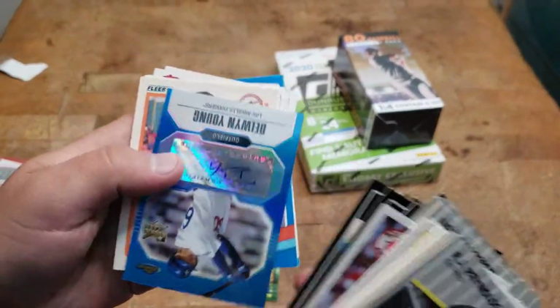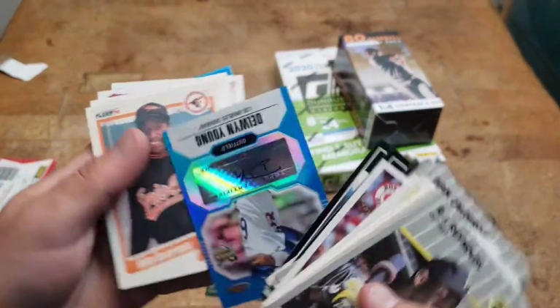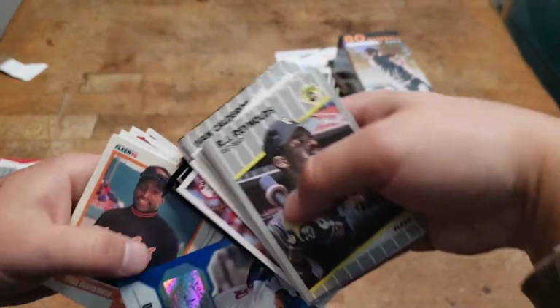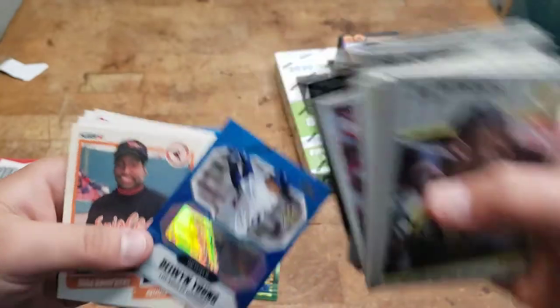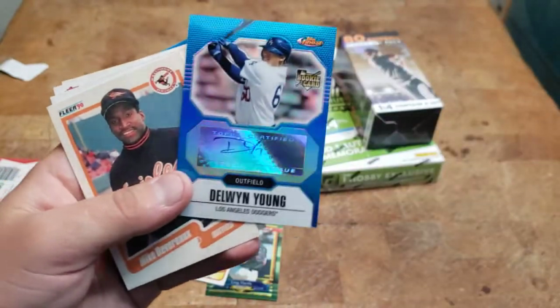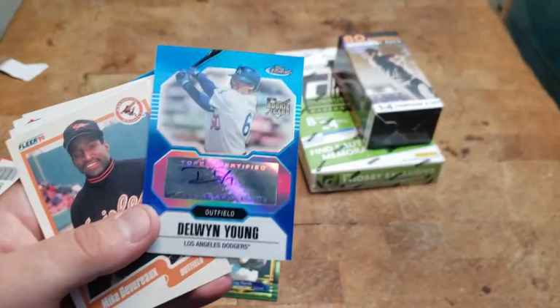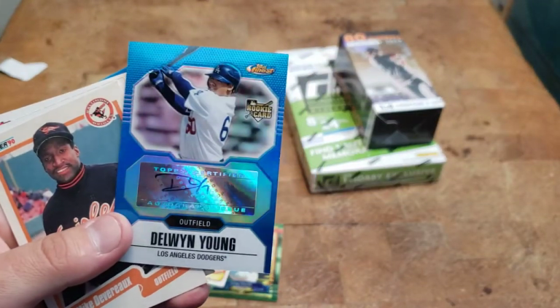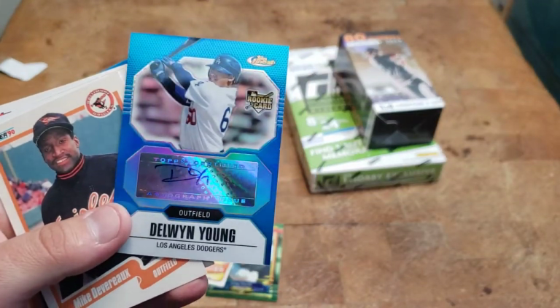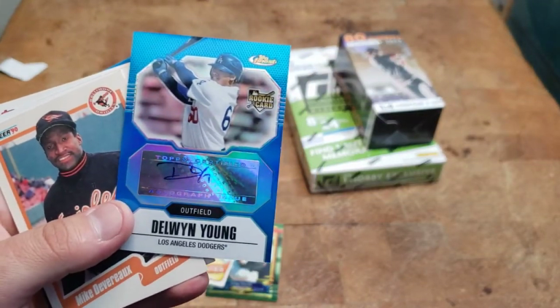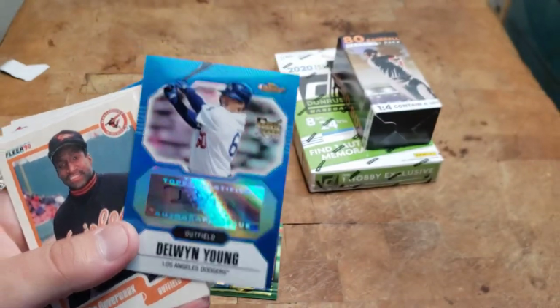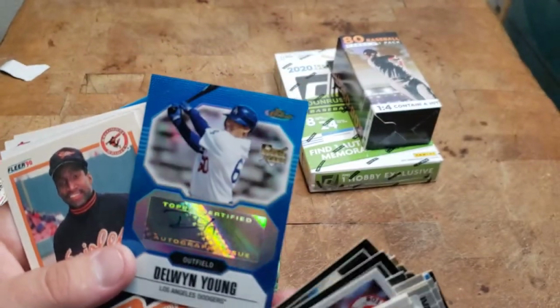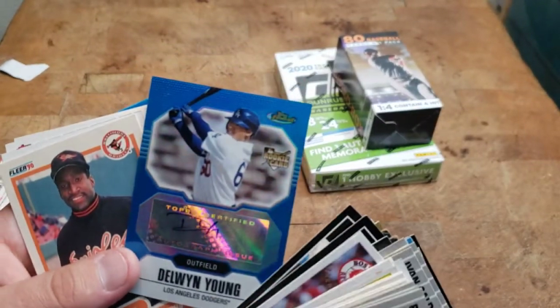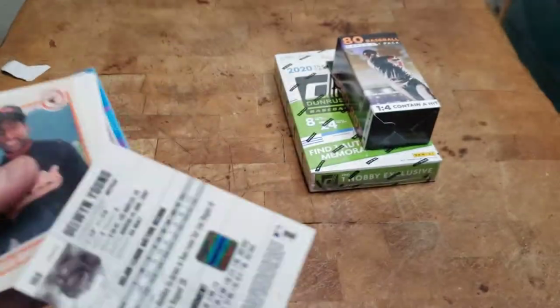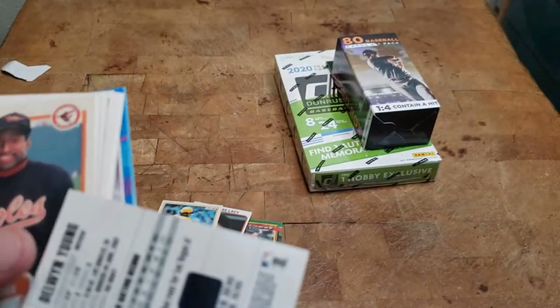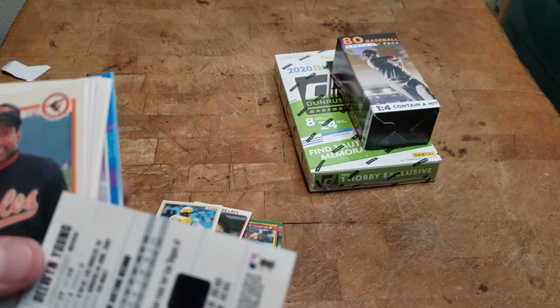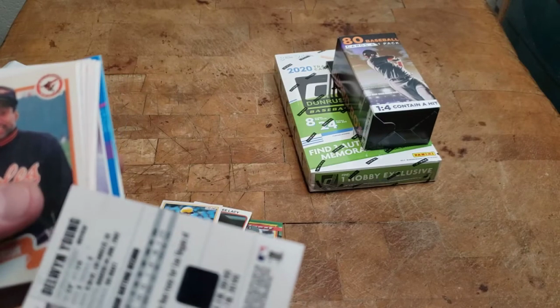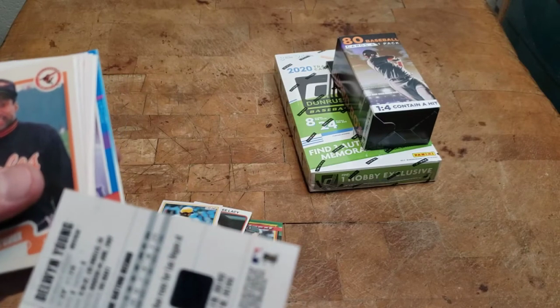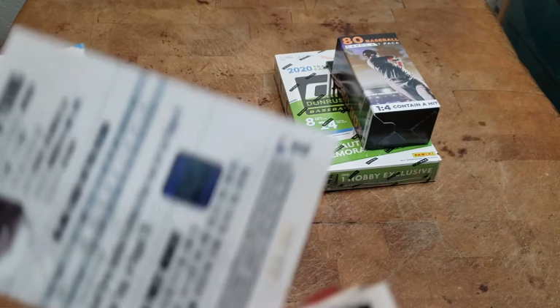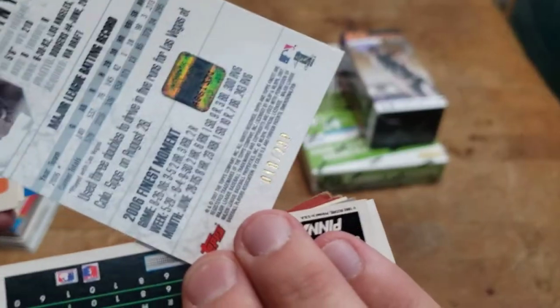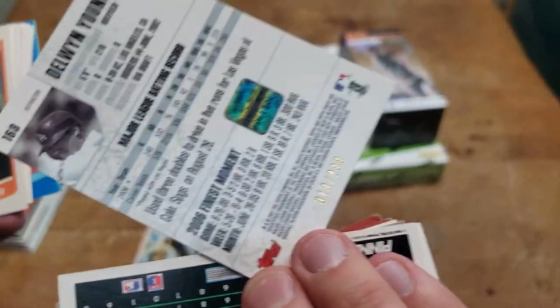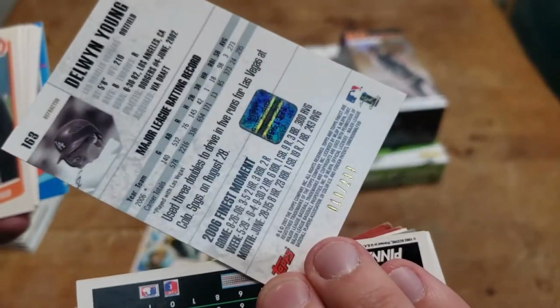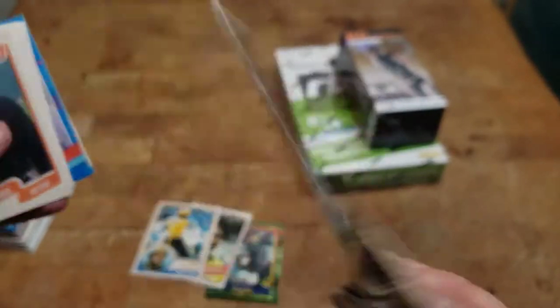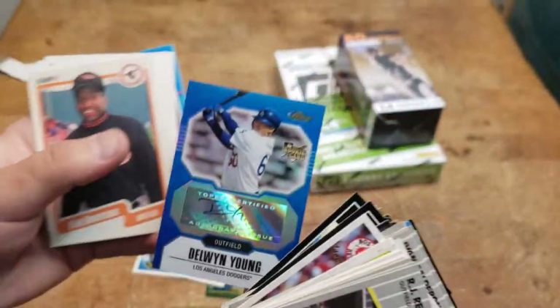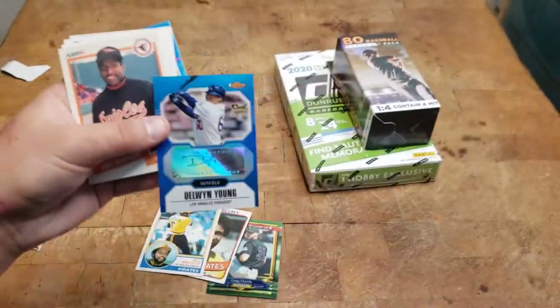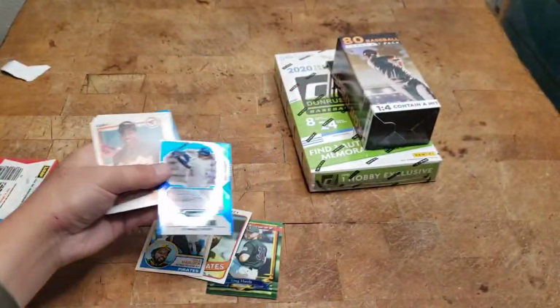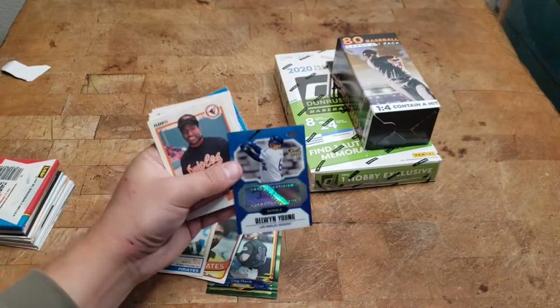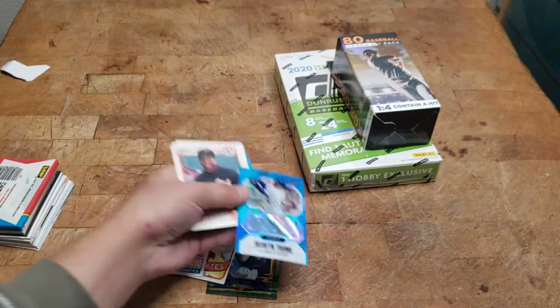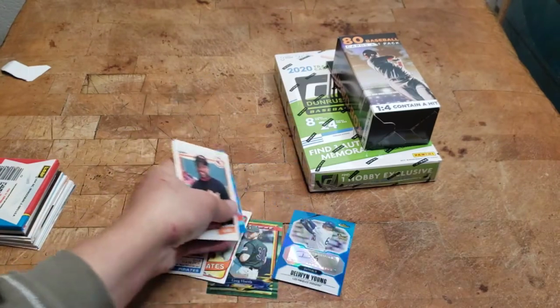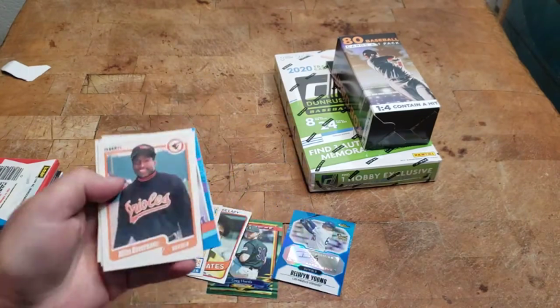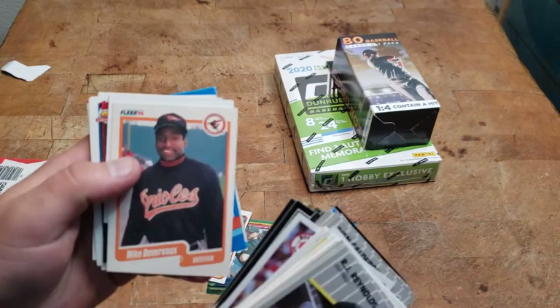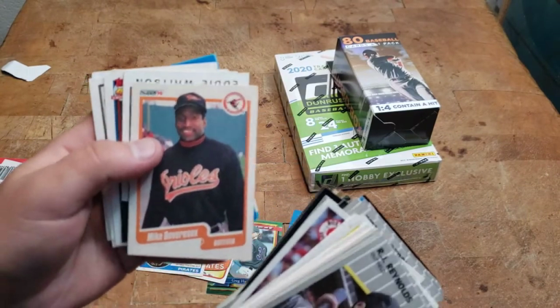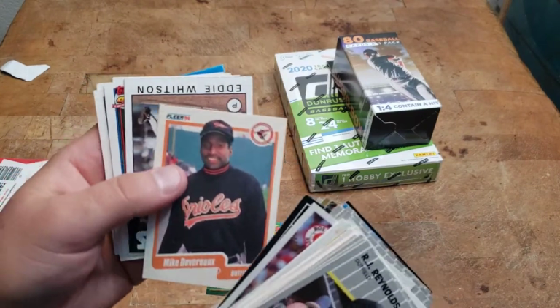We got a hit! We got a Delwin Young rookie. What year is that? It's 10 of 299 — that's pretty cool. I think that's worth the five bucks I paid.